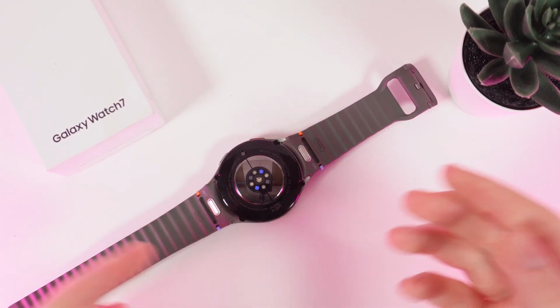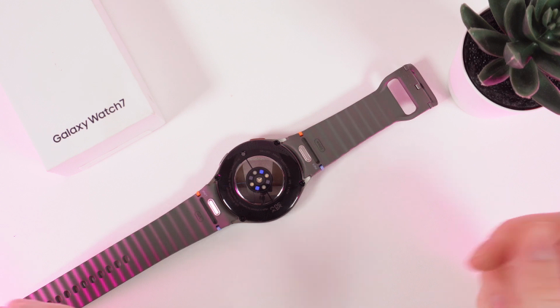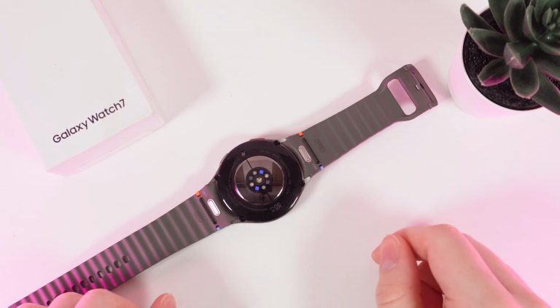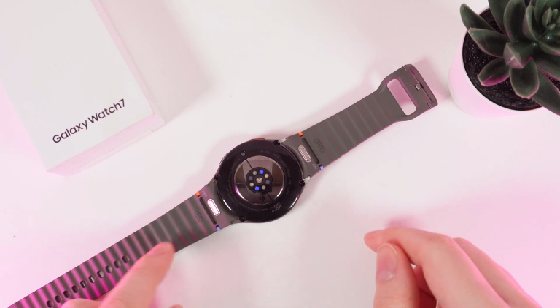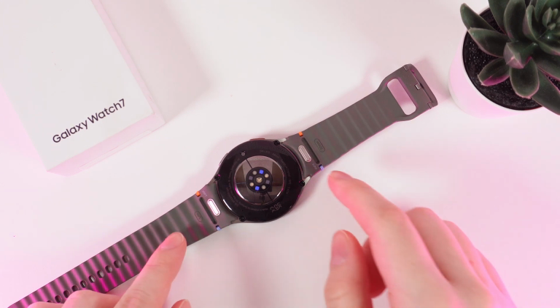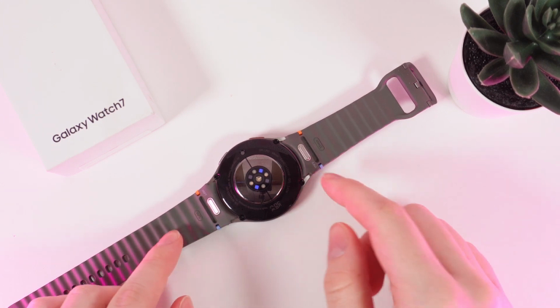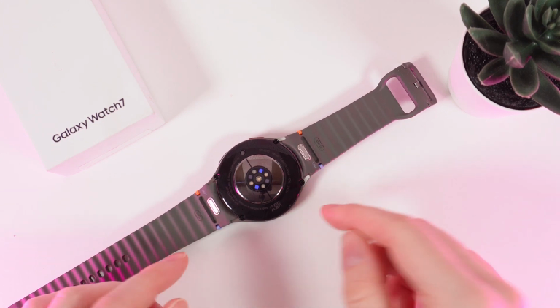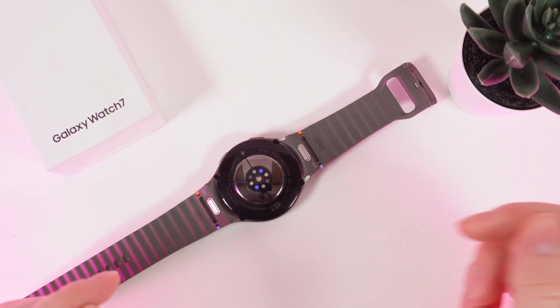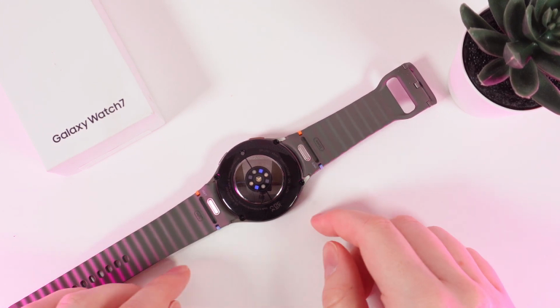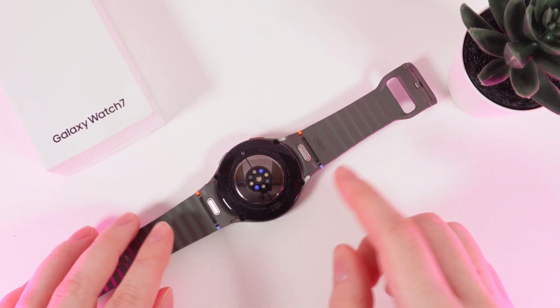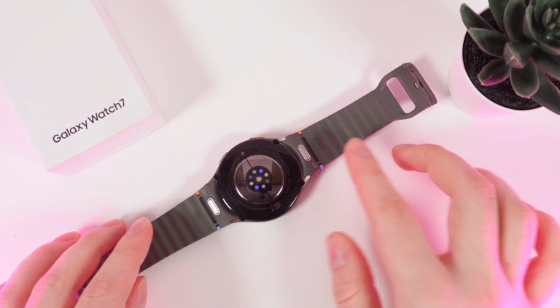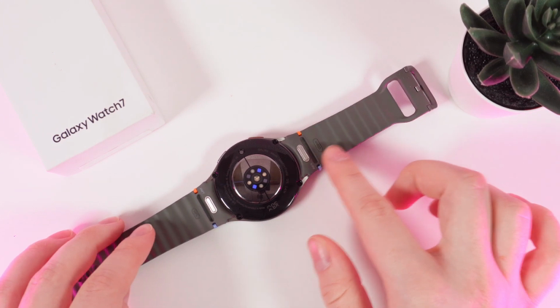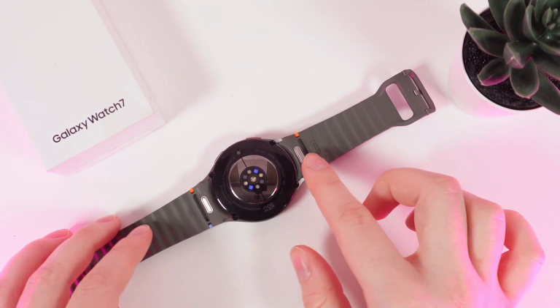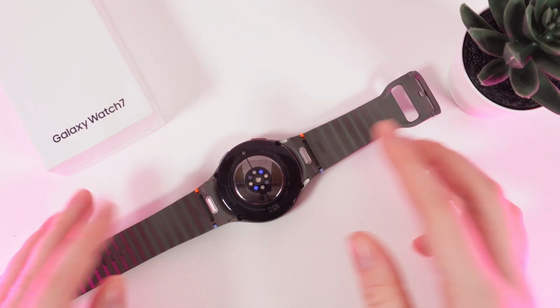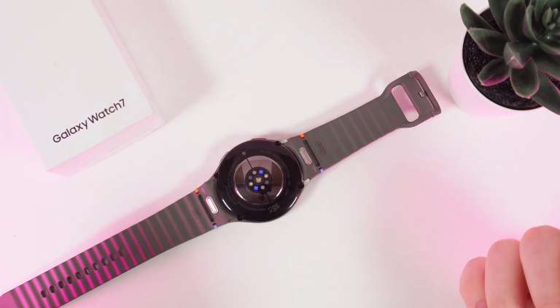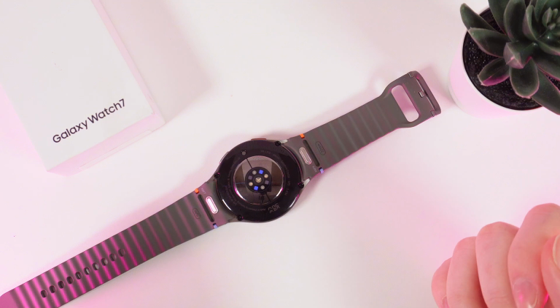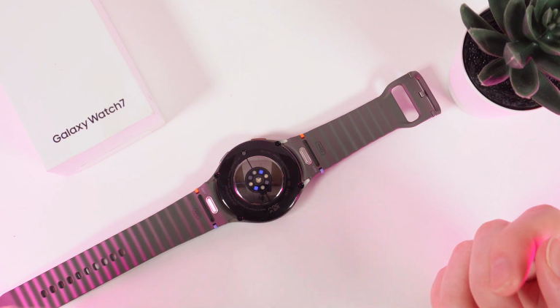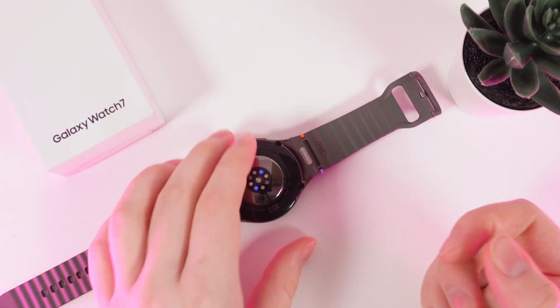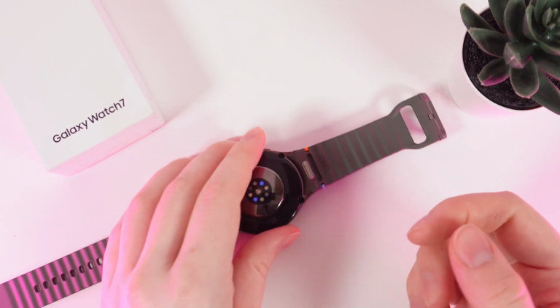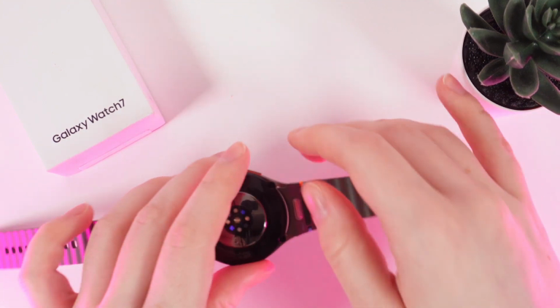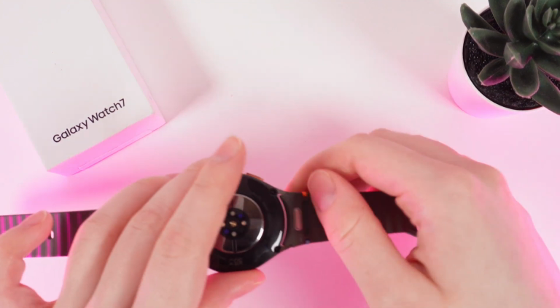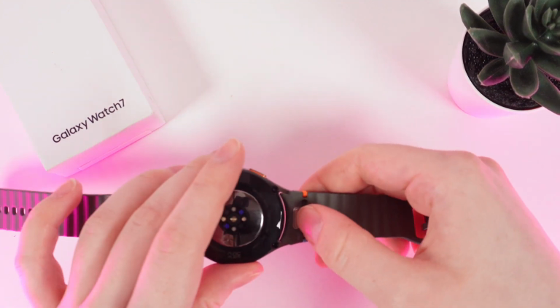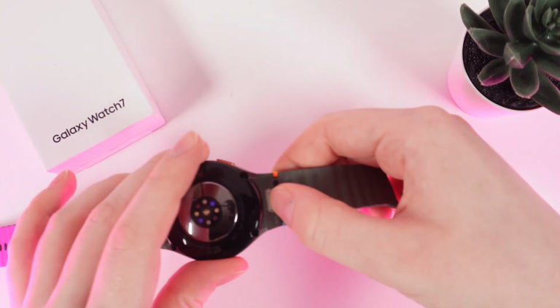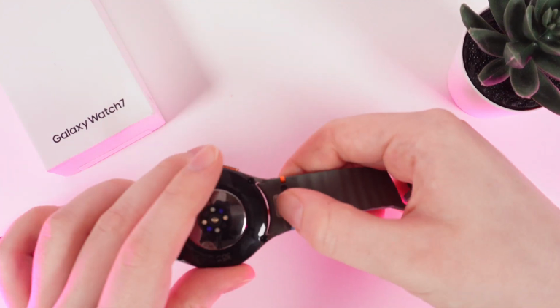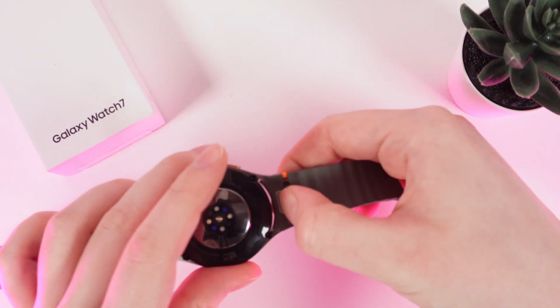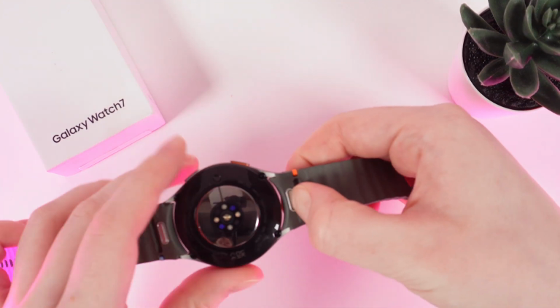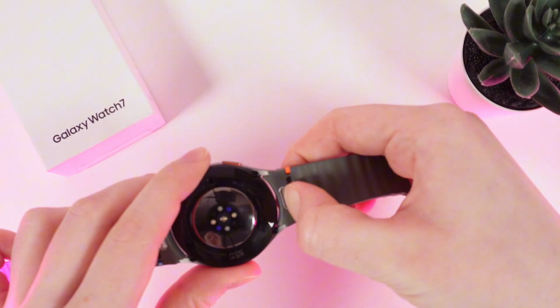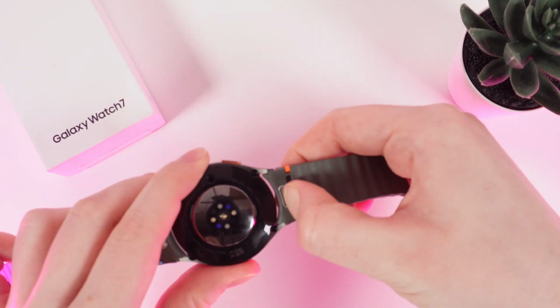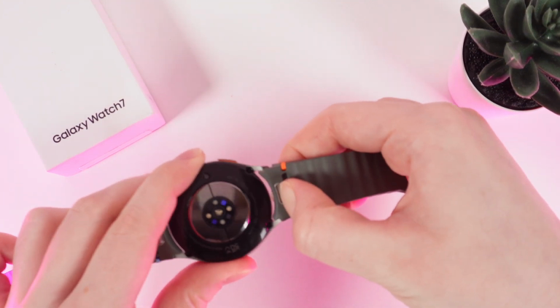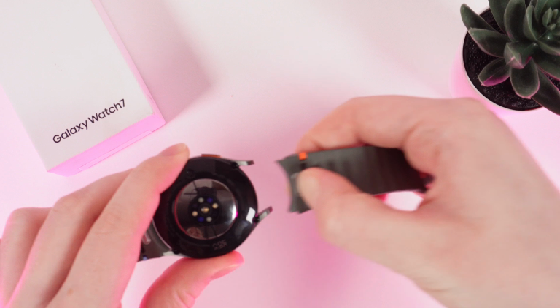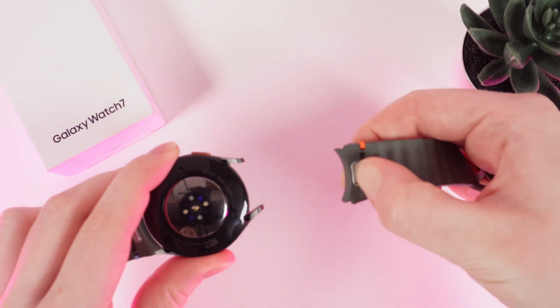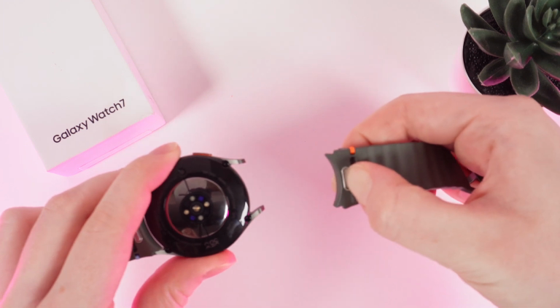To remove a band we would need to hold this button with our nail and slowly pull the band. Let me show you how to do it. So I'm pulling the button with my nail and I'm slowly removing the band like this.